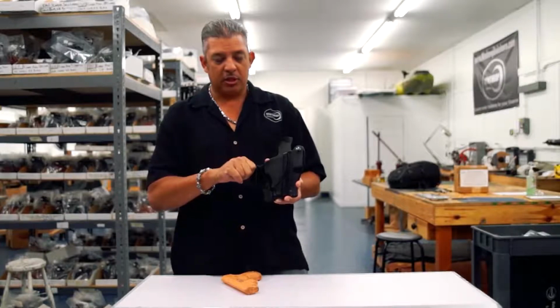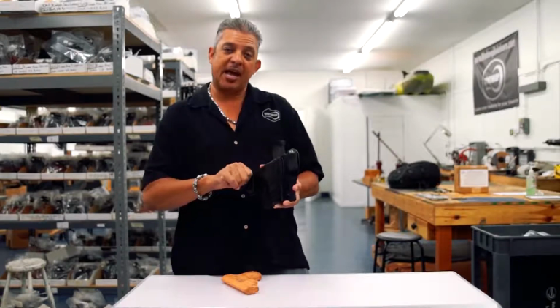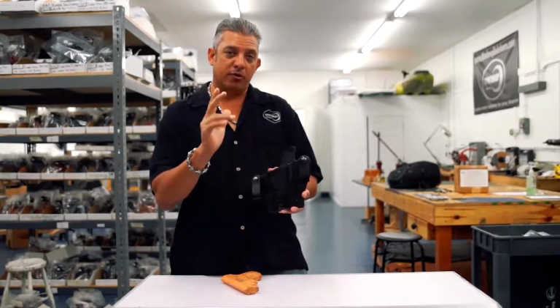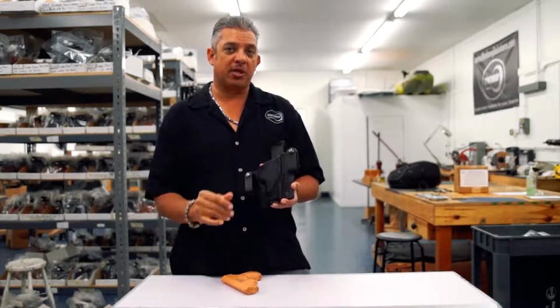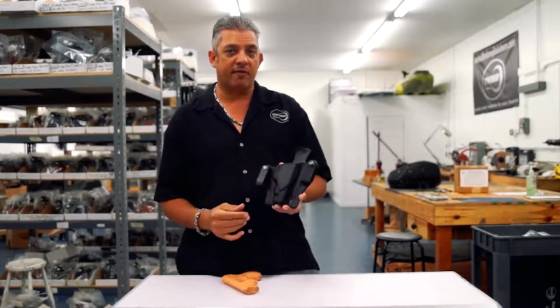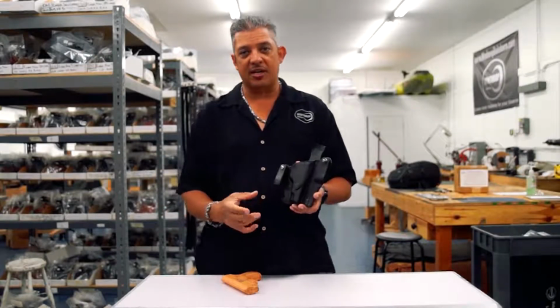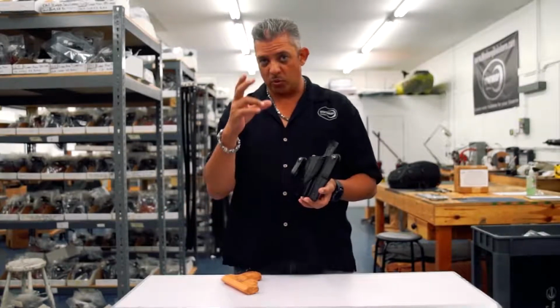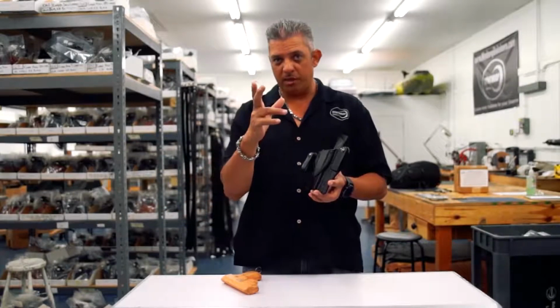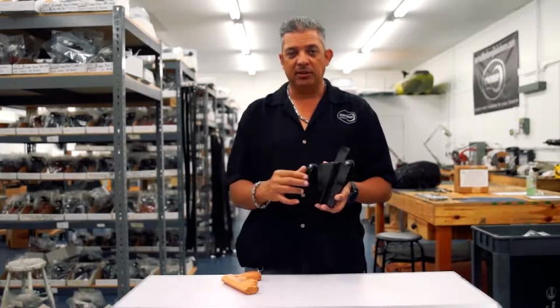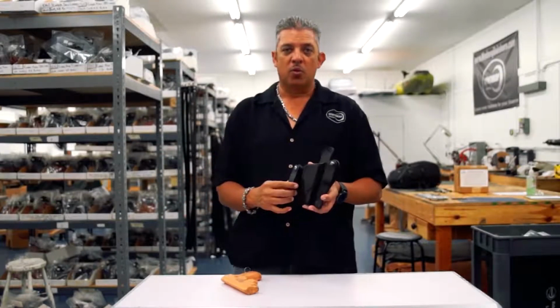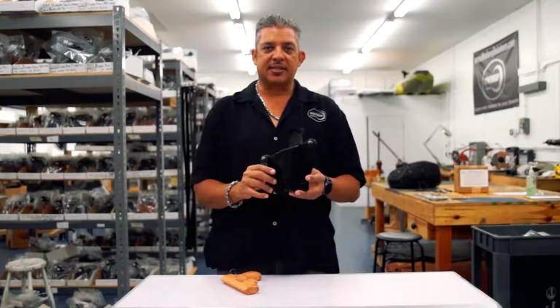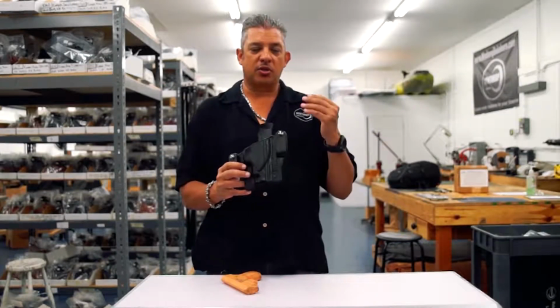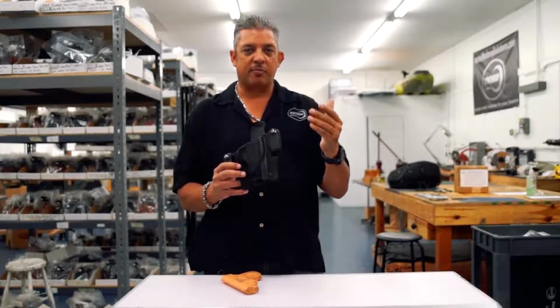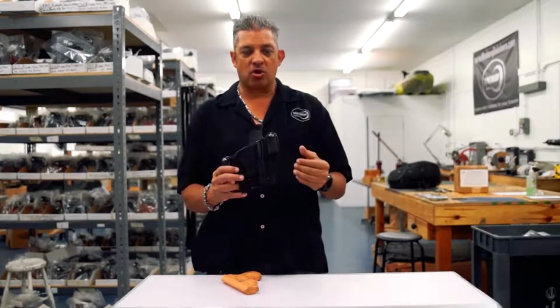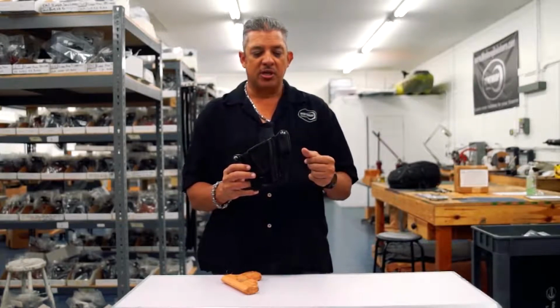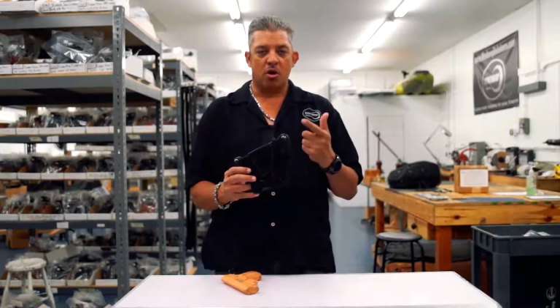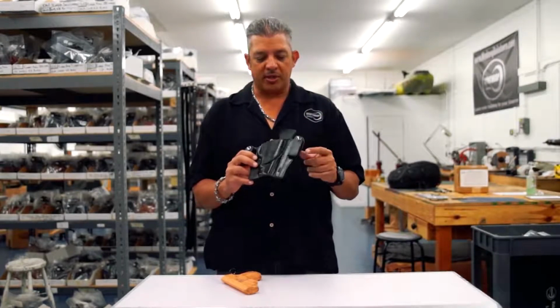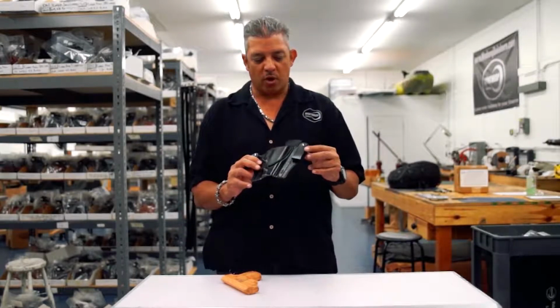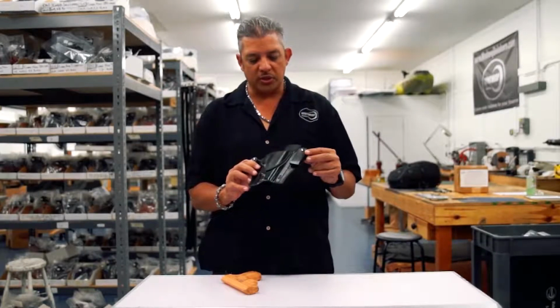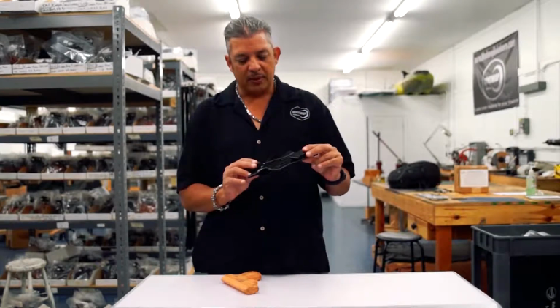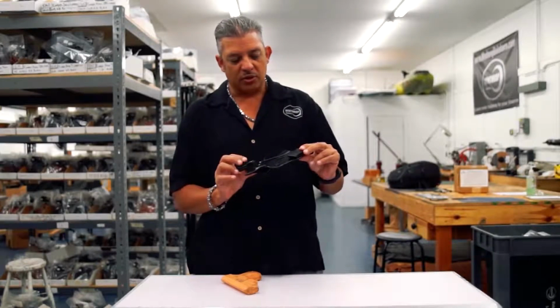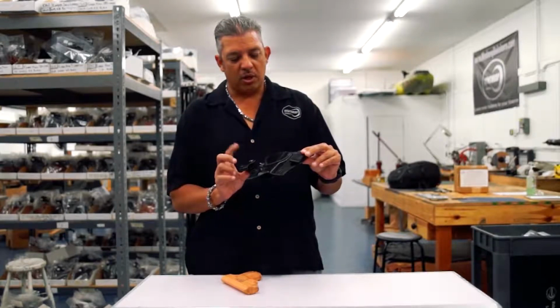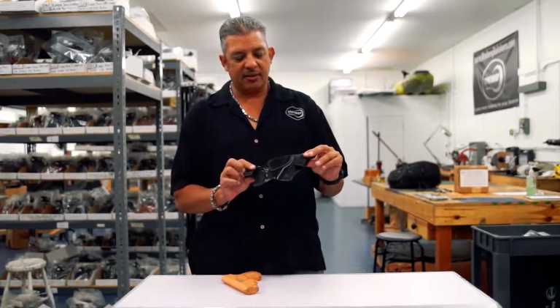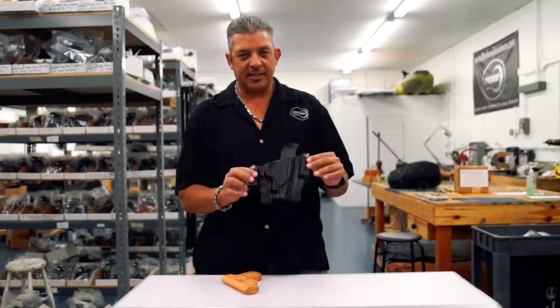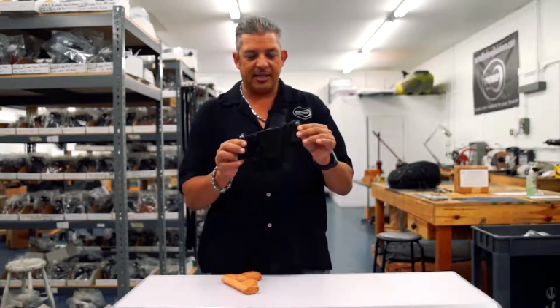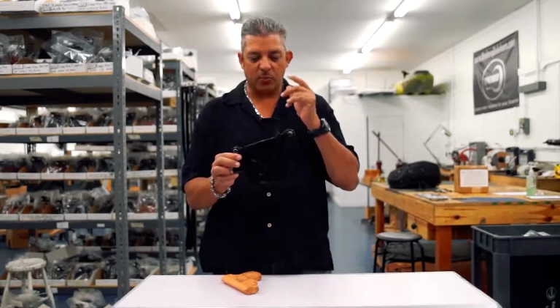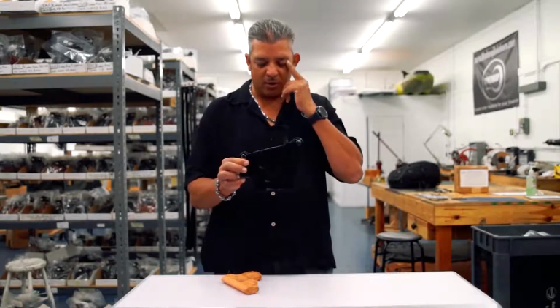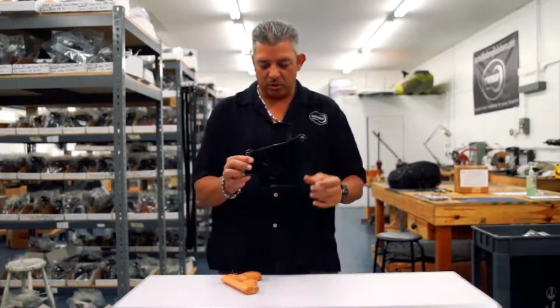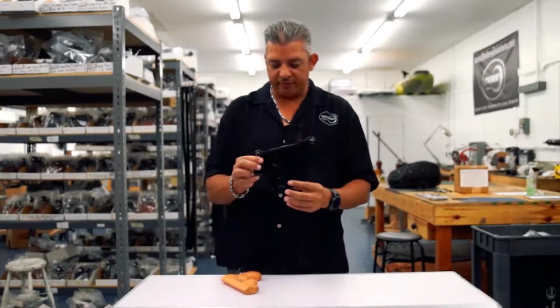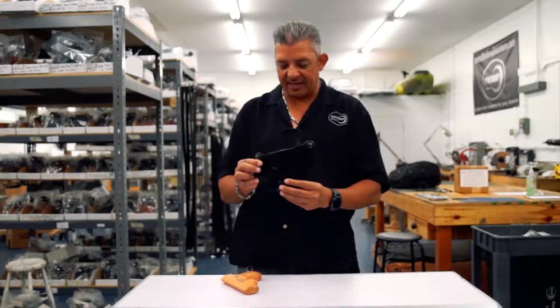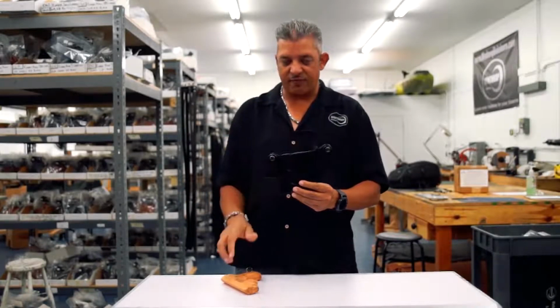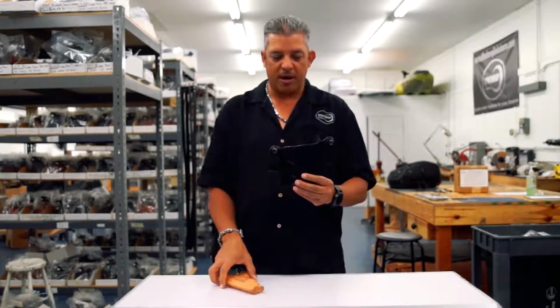It's good to have both though, because if you ever decide to go with a duty belt, we can sell you some aftermarket straps on our website at Winthrop Holsters. So again, this is the inside the waistband holster for the XDS four-inch barrel.